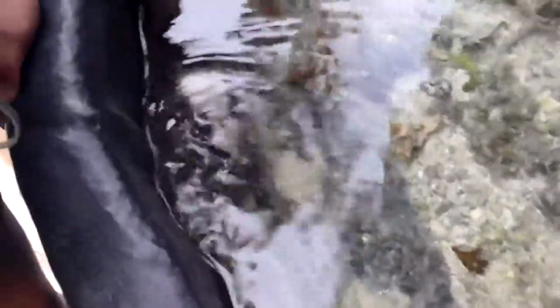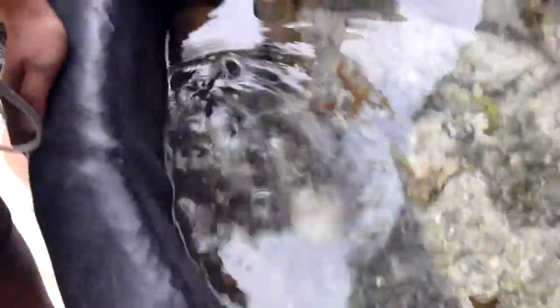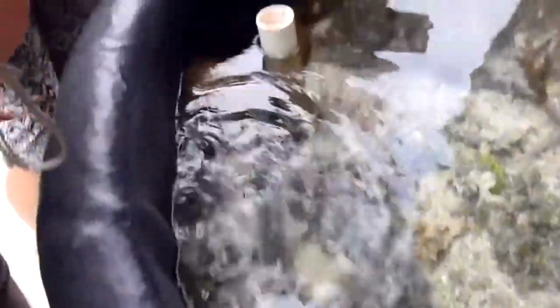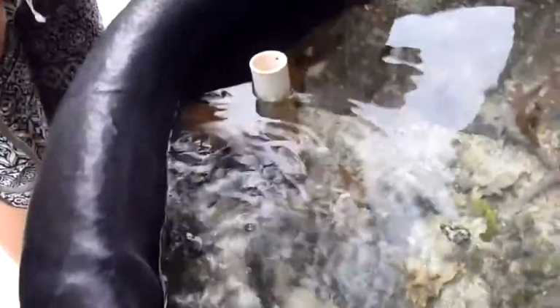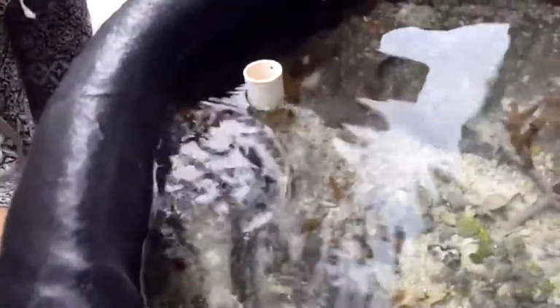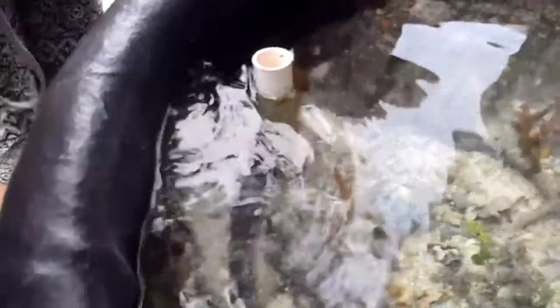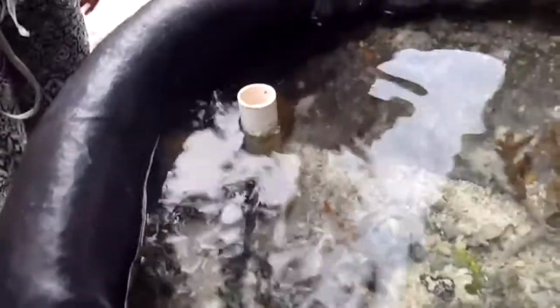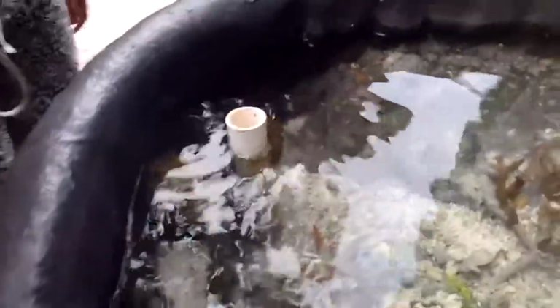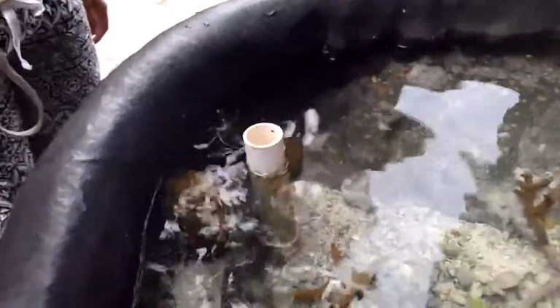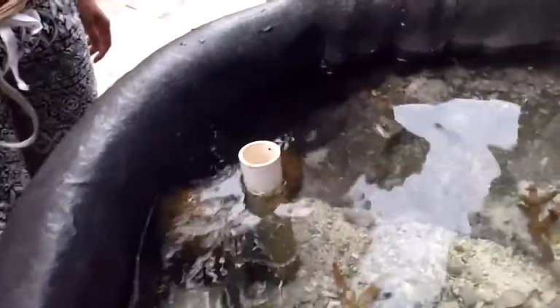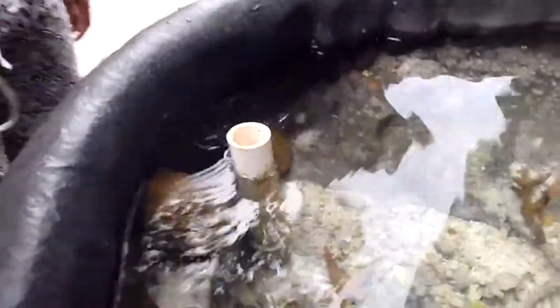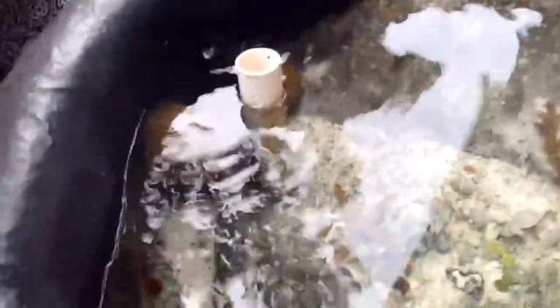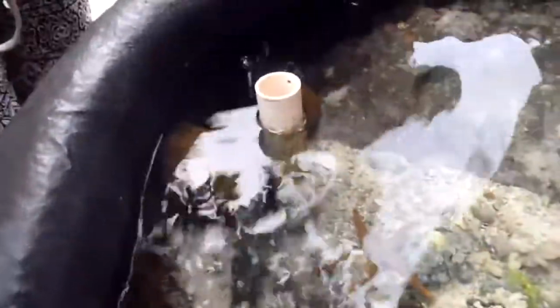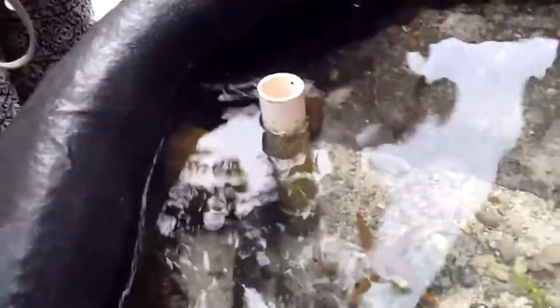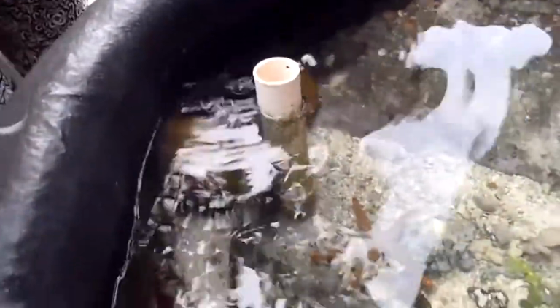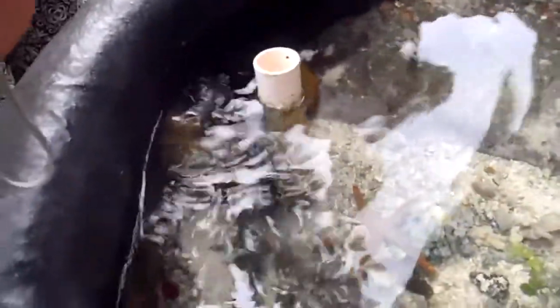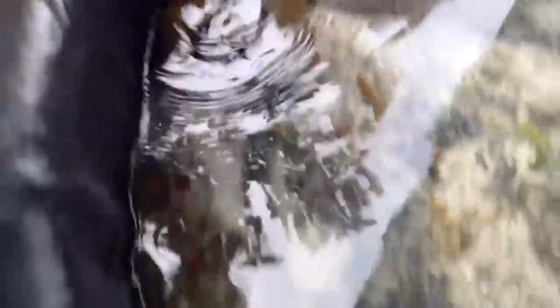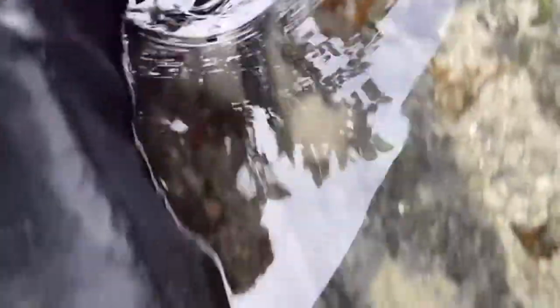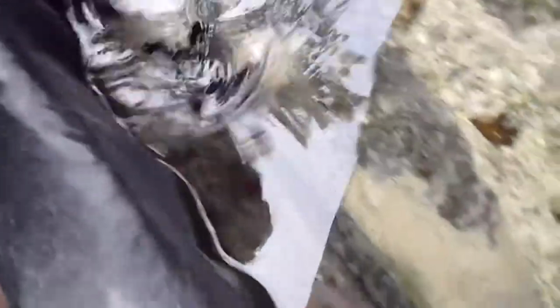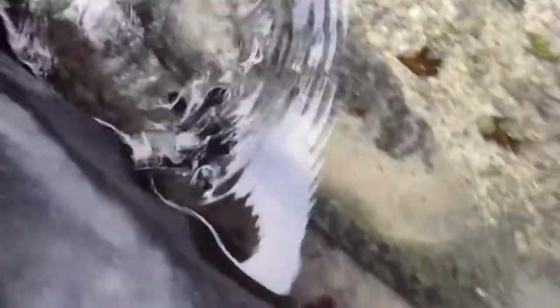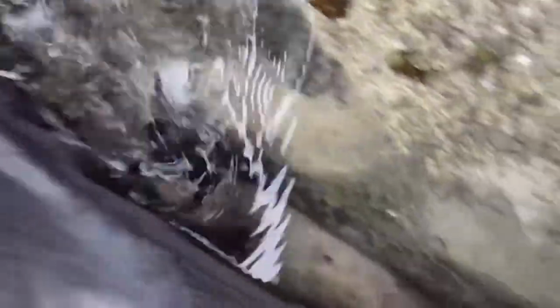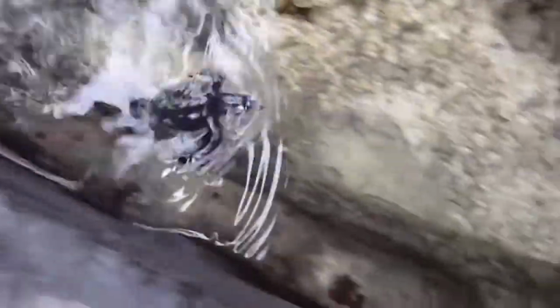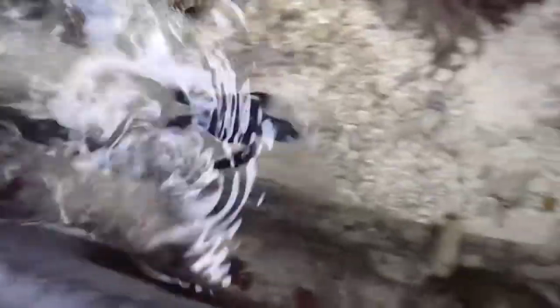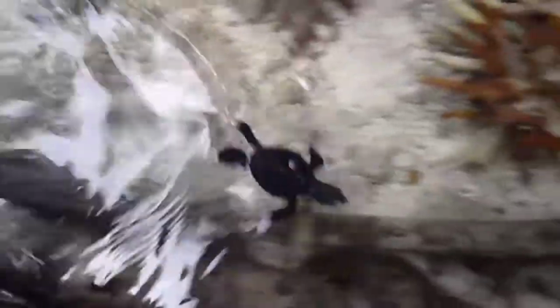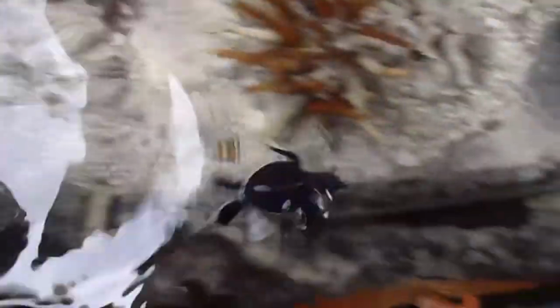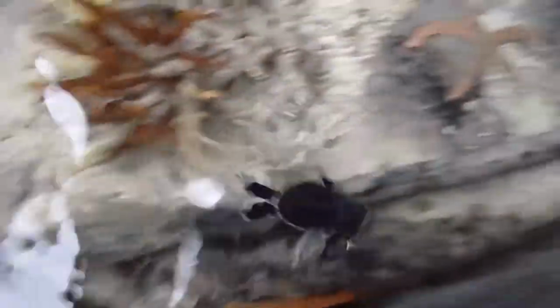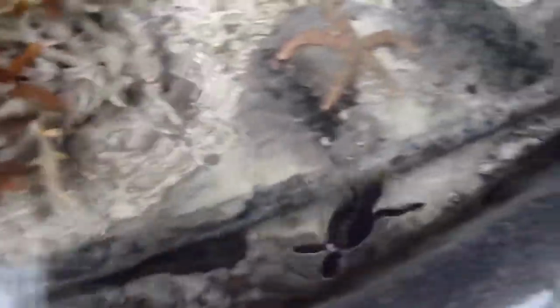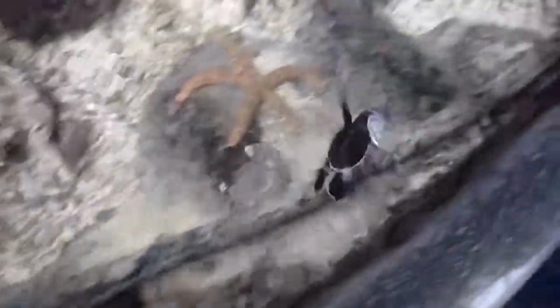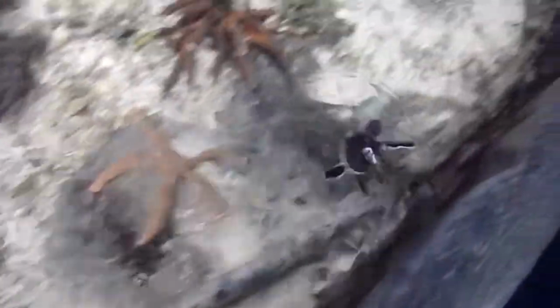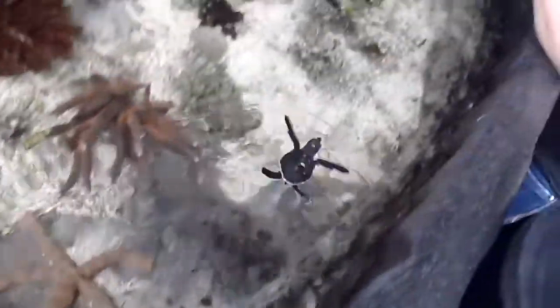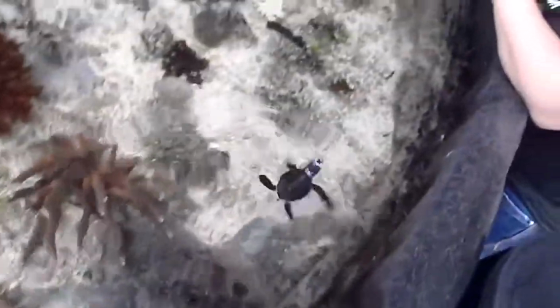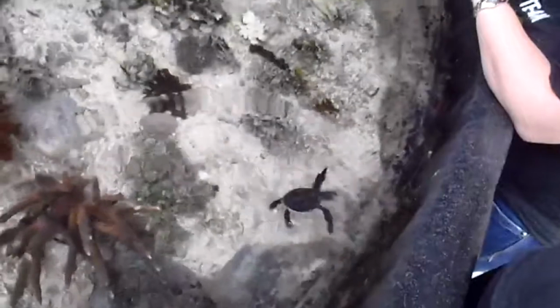And yeah, baby turtle. Proof that I see baby turtles. These pictures are not photoshopped. So cute. Baby turtle trying really hard to go out to sea in the touch tank. This is Baby Turtle.